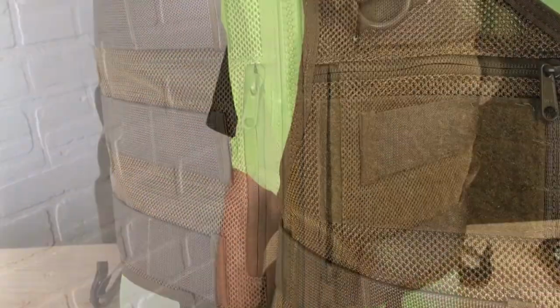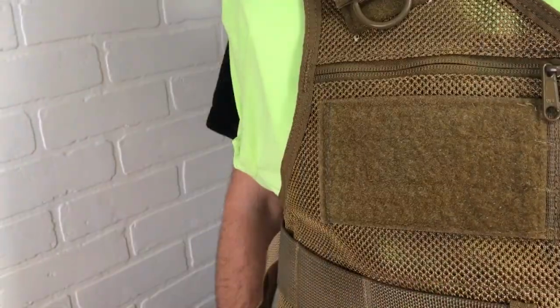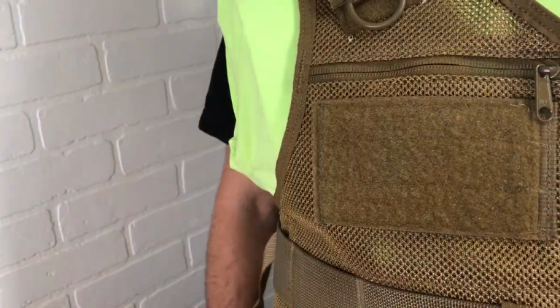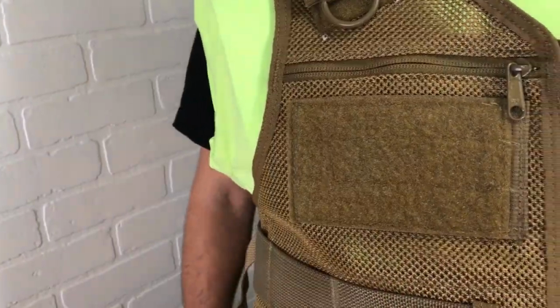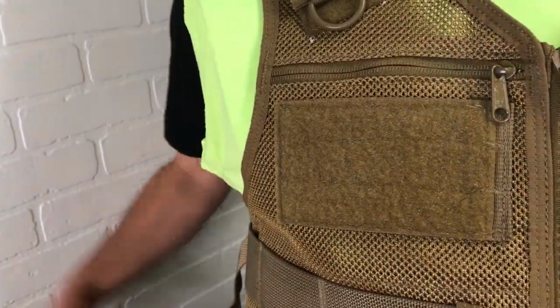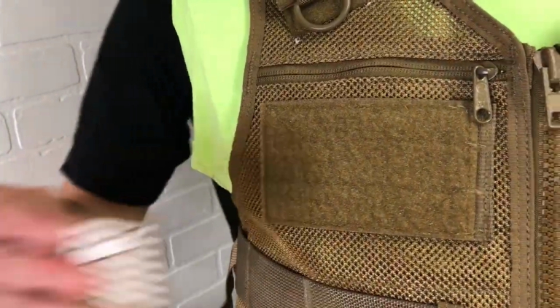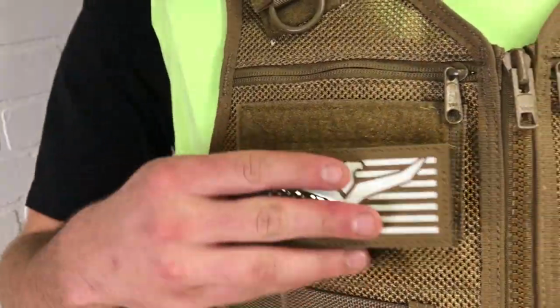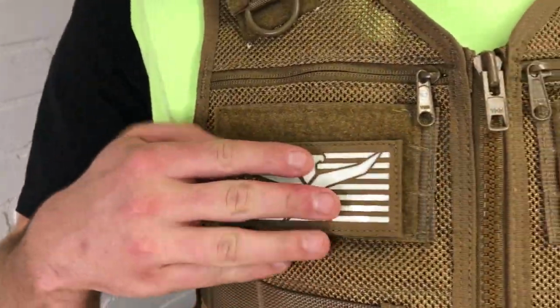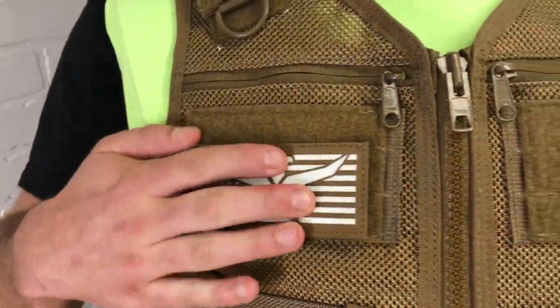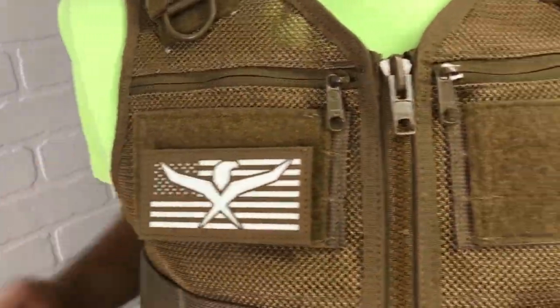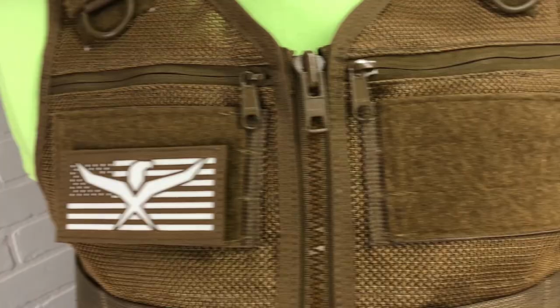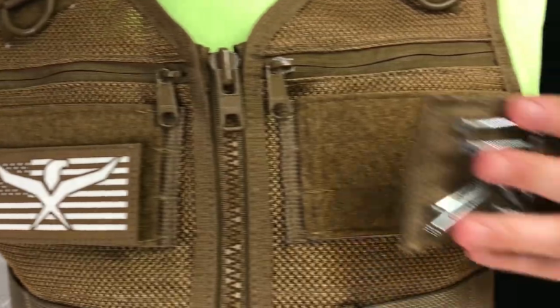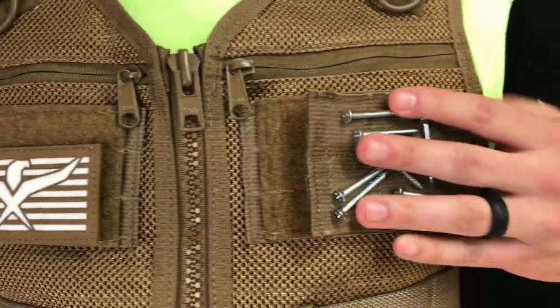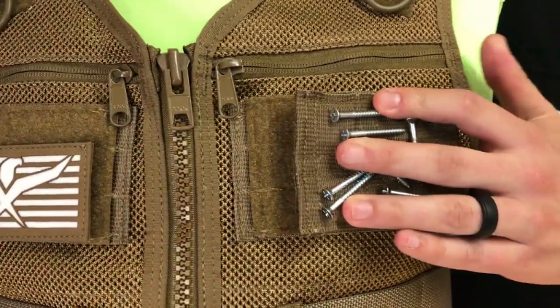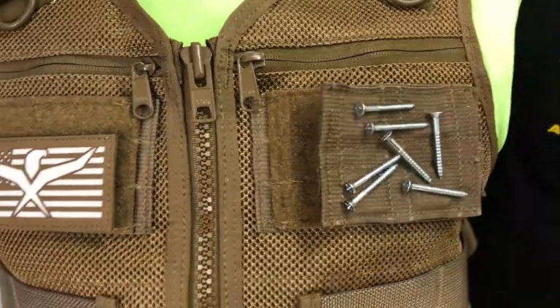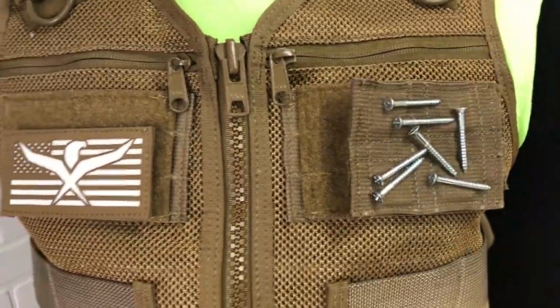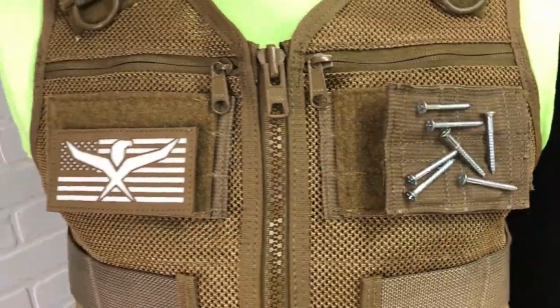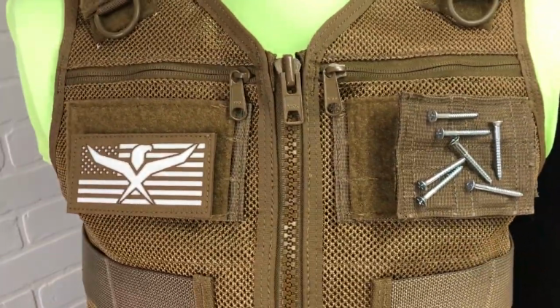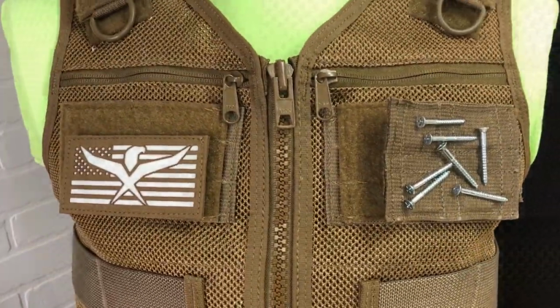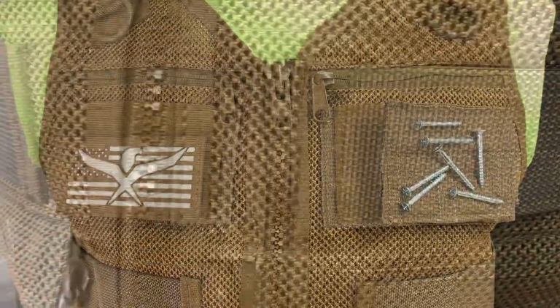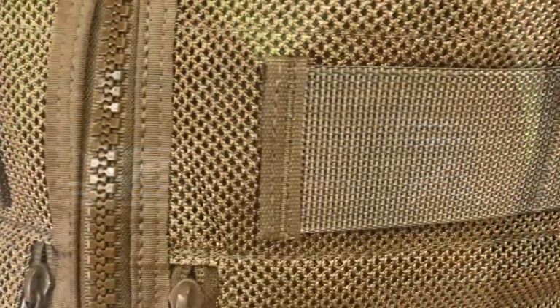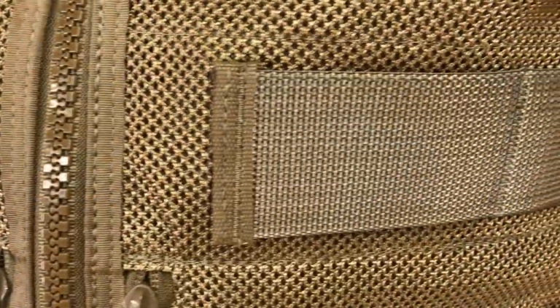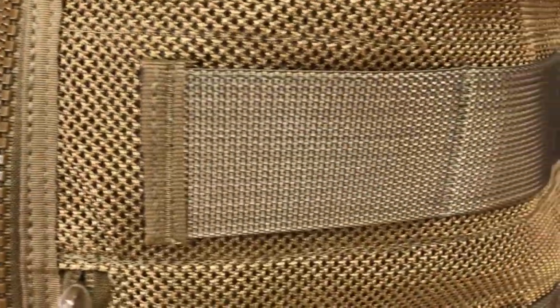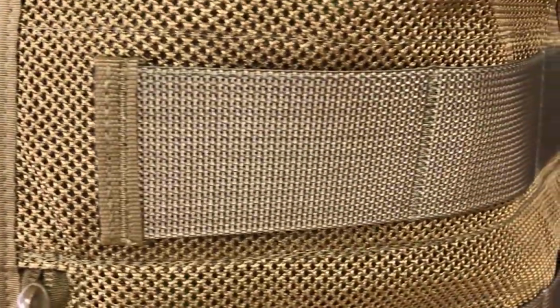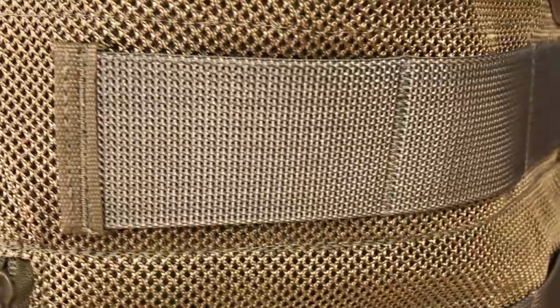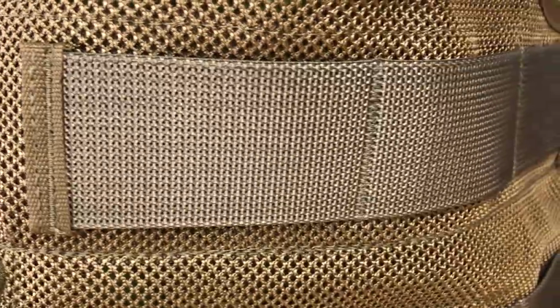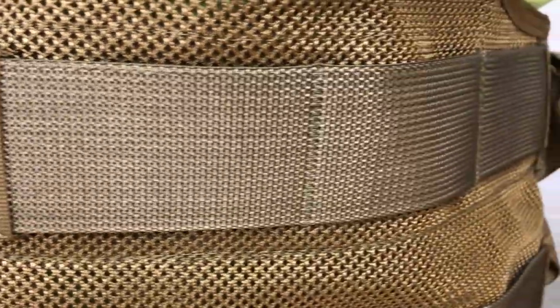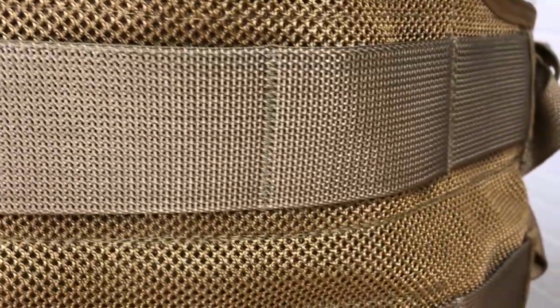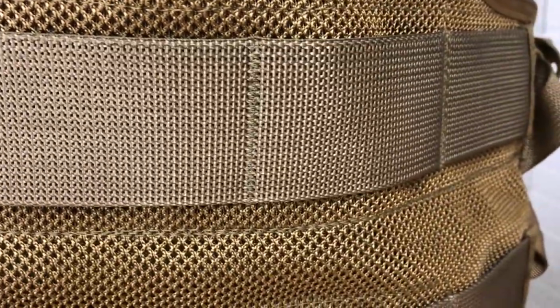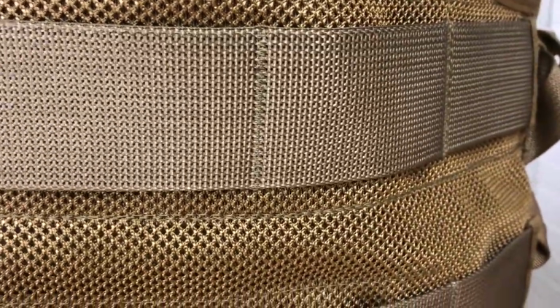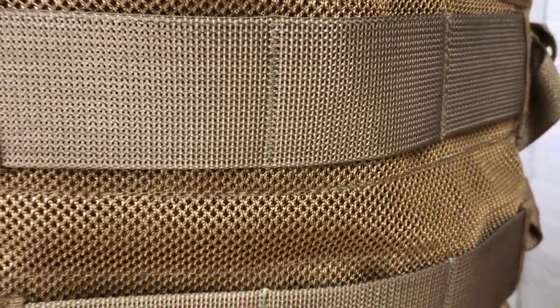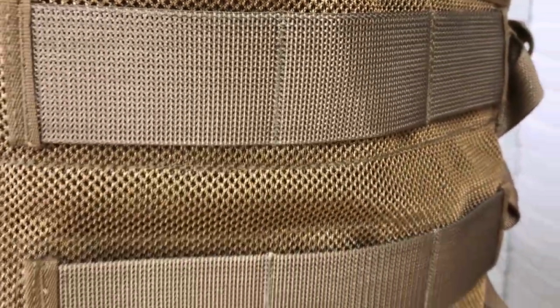Two chest areas allow you to attach patches and panels. Three AIMS webbing strips on both sides allow you to customize your setup.